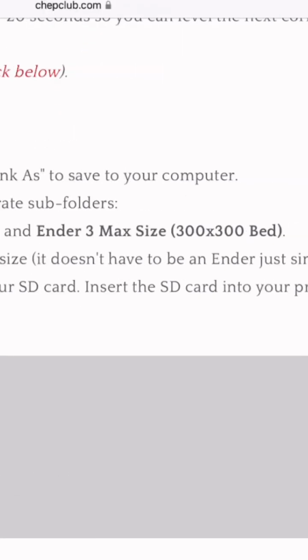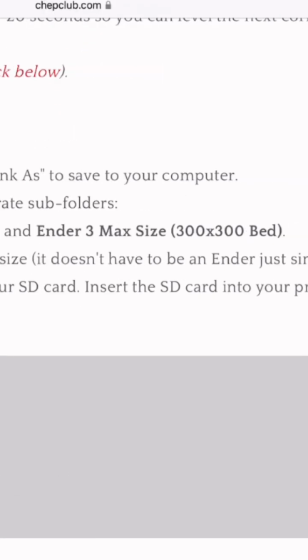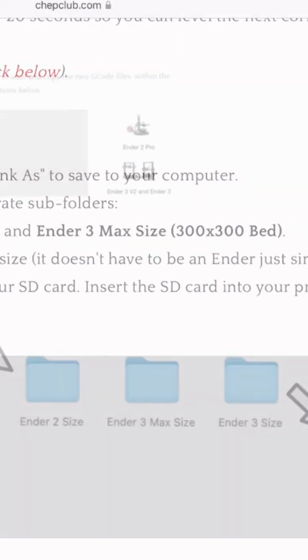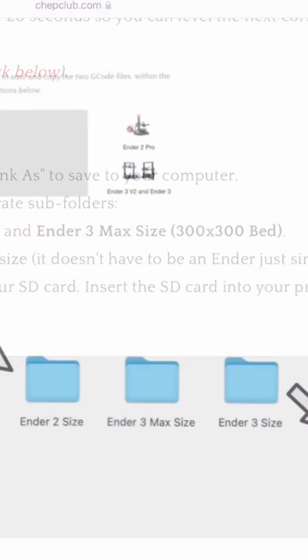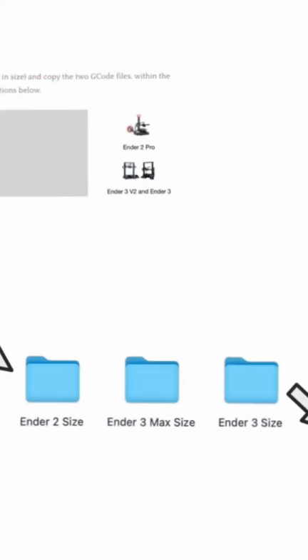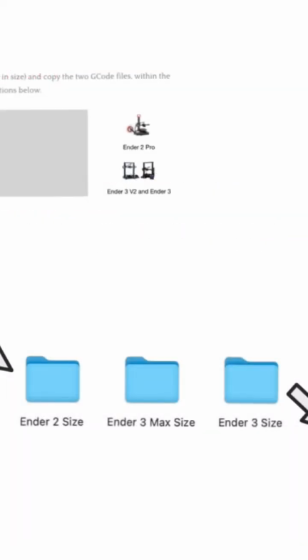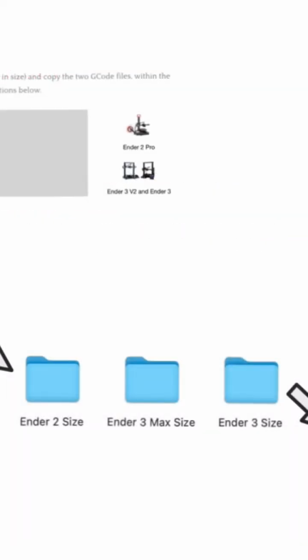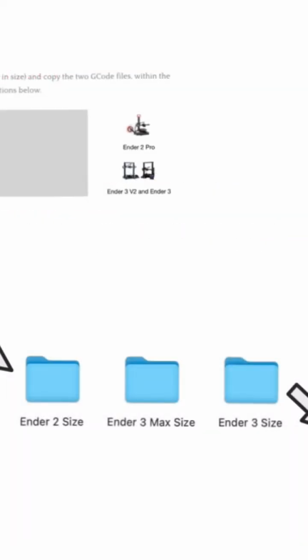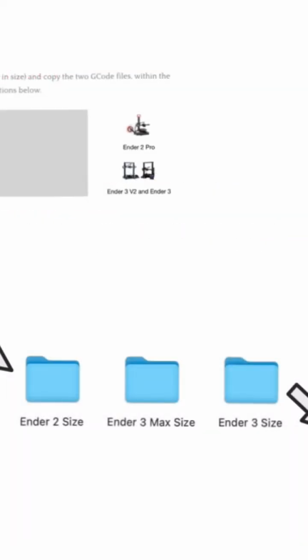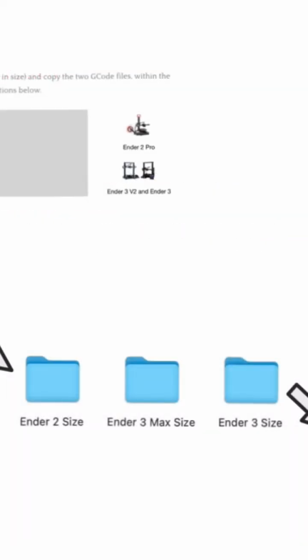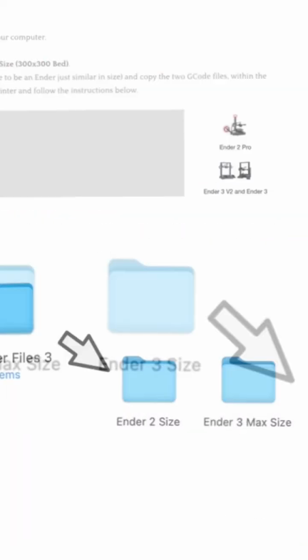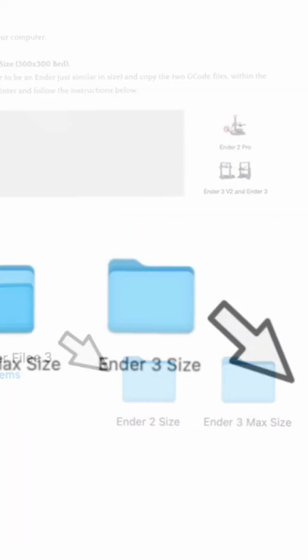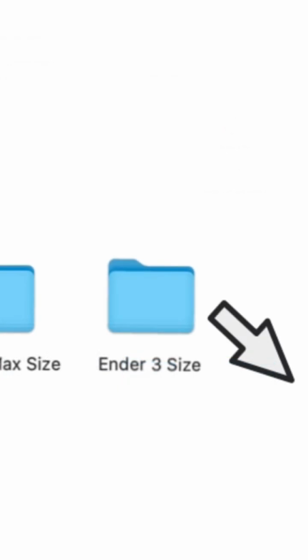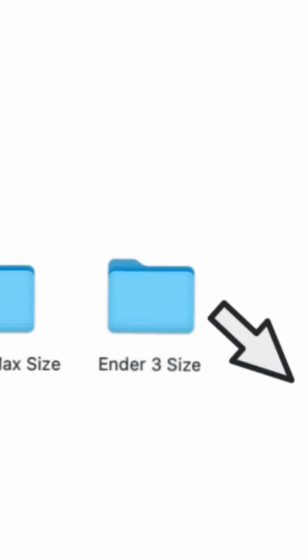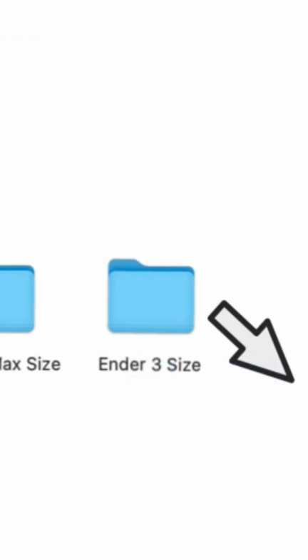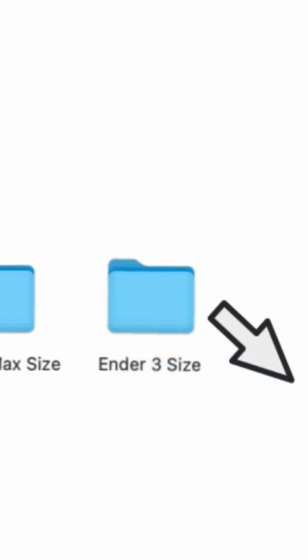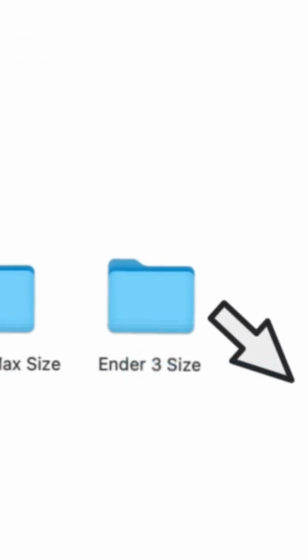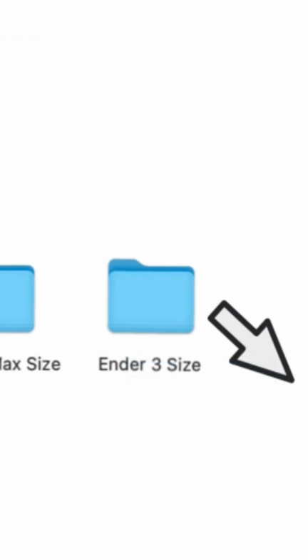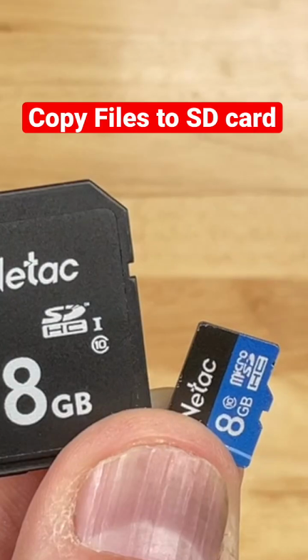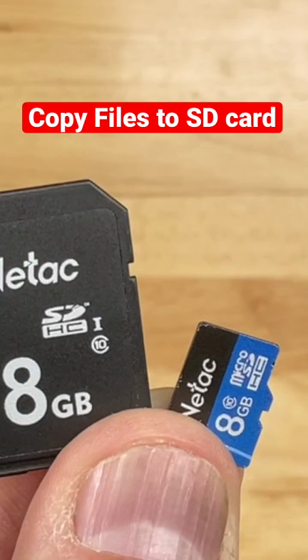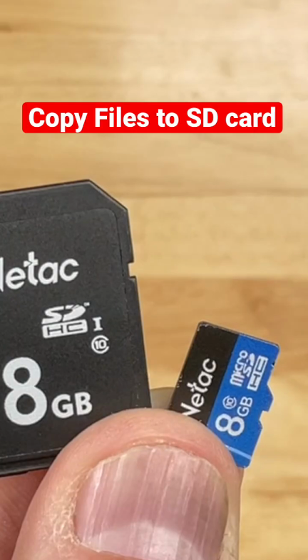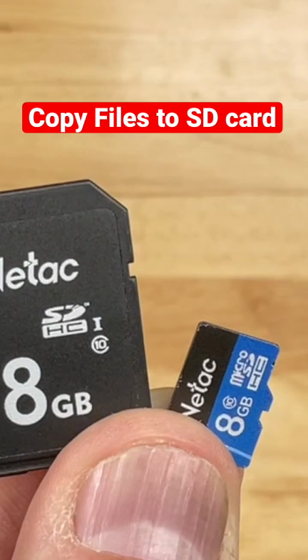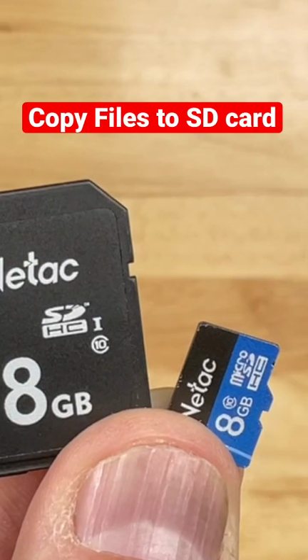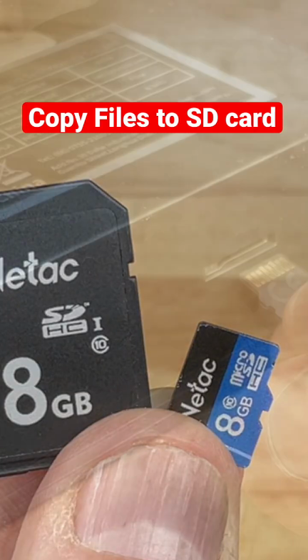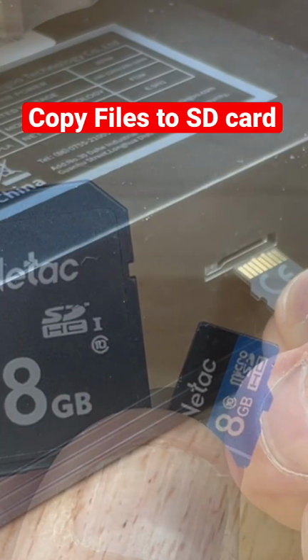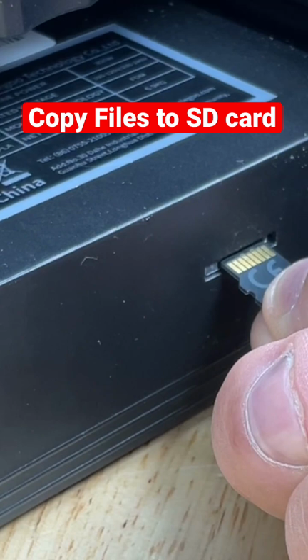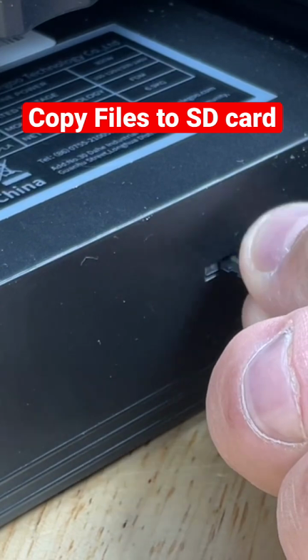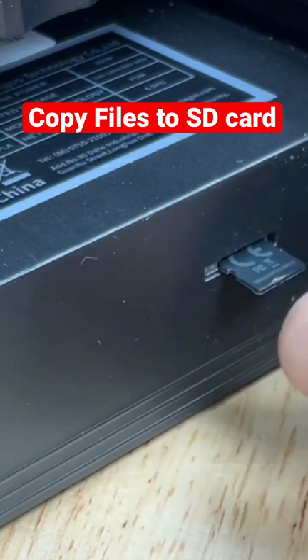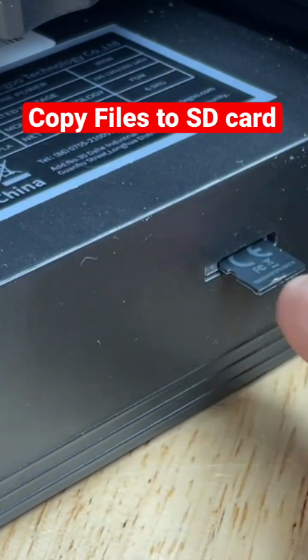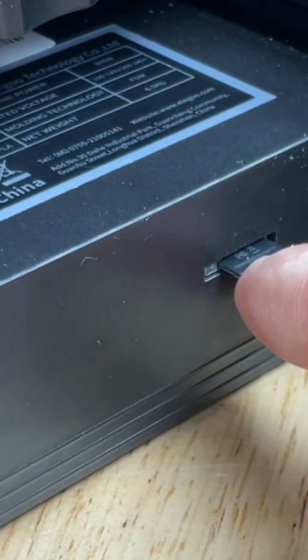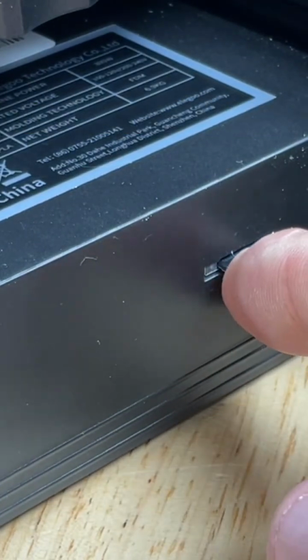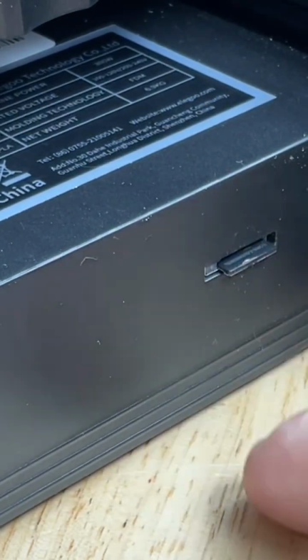Unzip the file and you'll see three folders: a small, medium, and large. Use the files that match the size of your printer bed. Copy the files to the SD card that fits your machine and then insert it into your 3D printer.